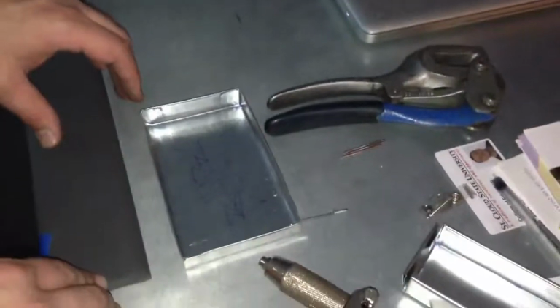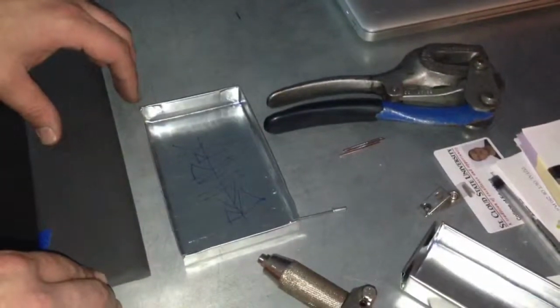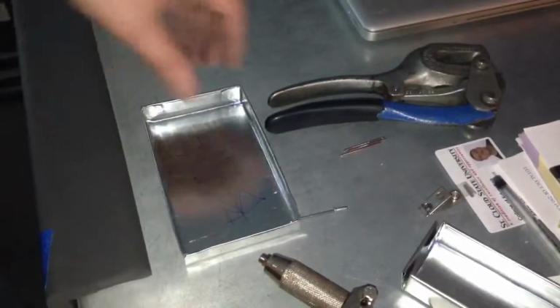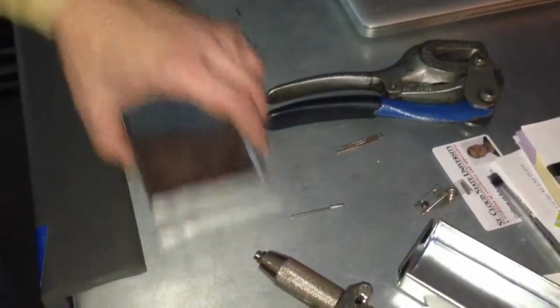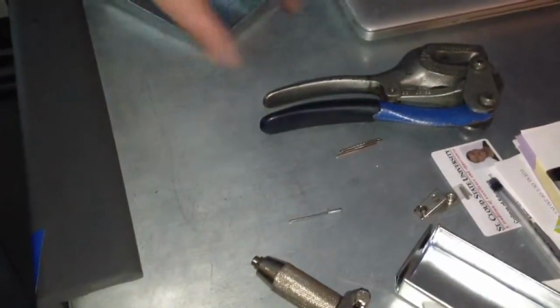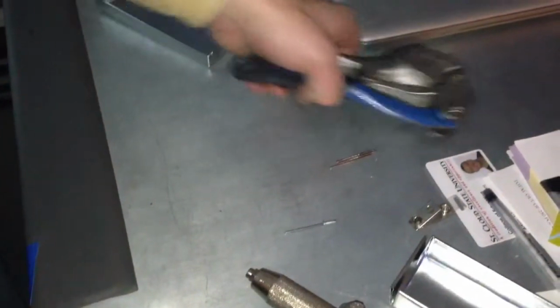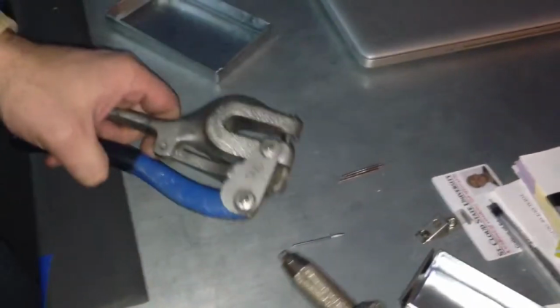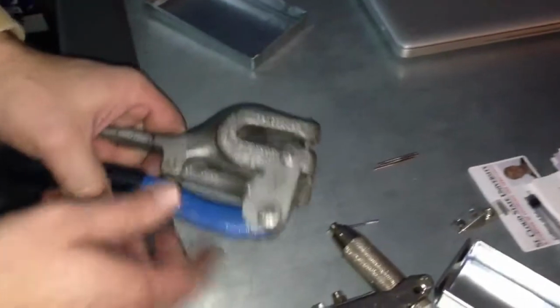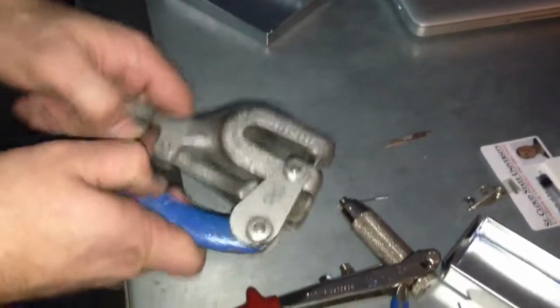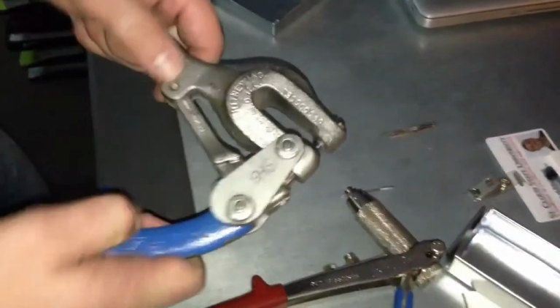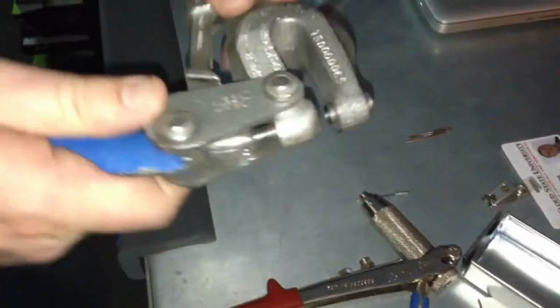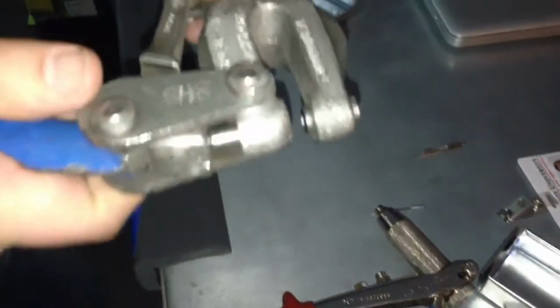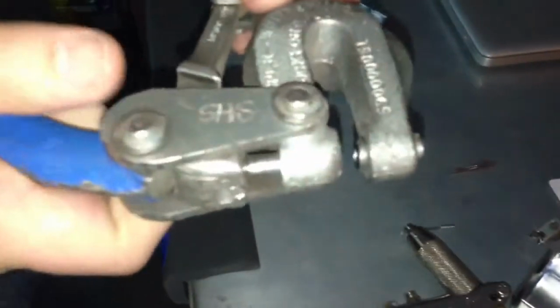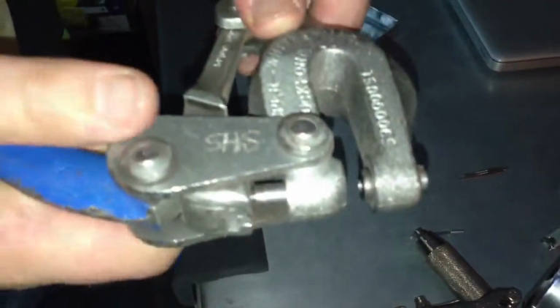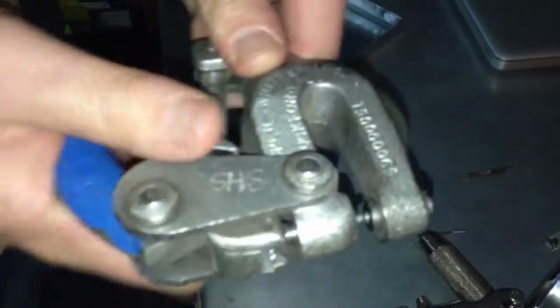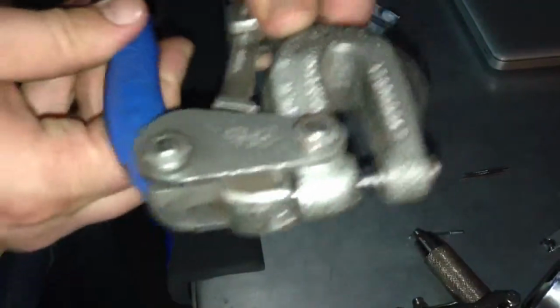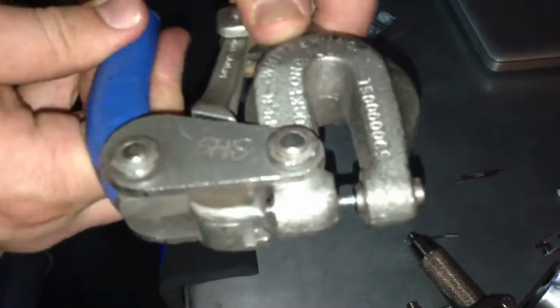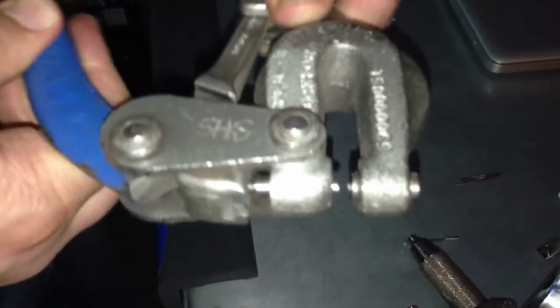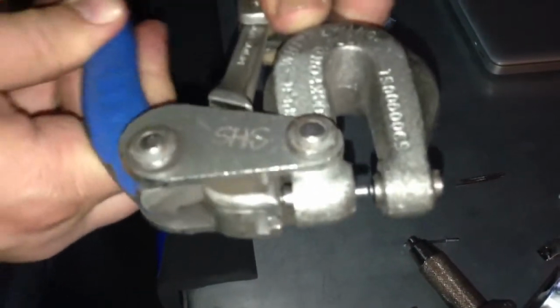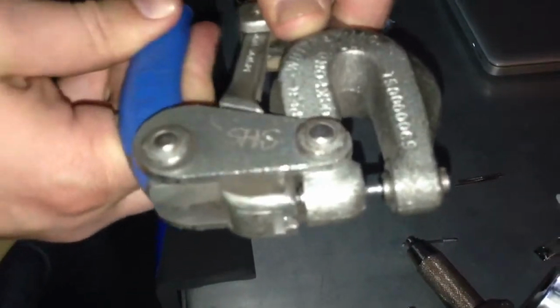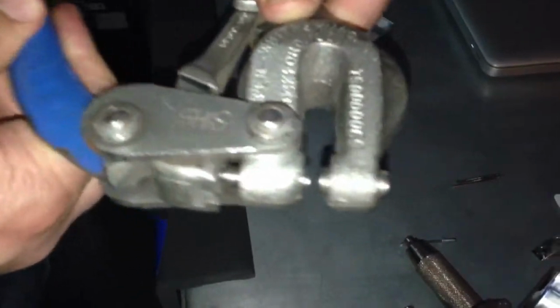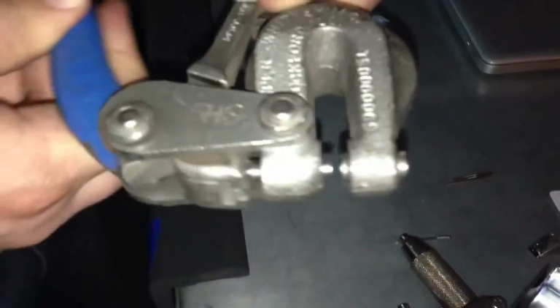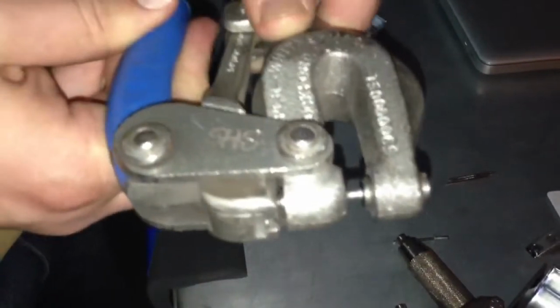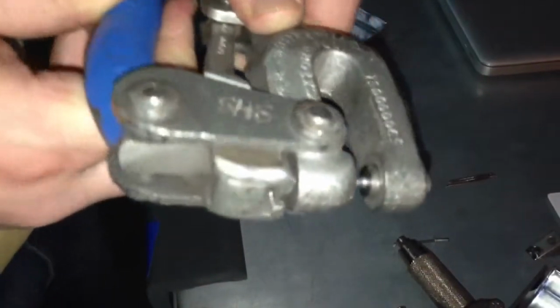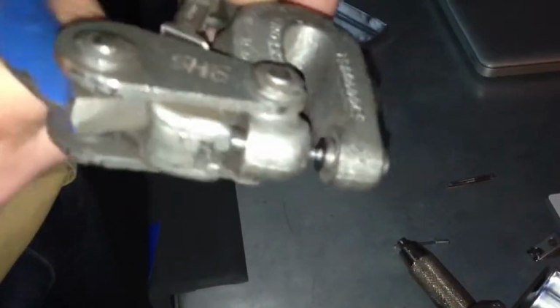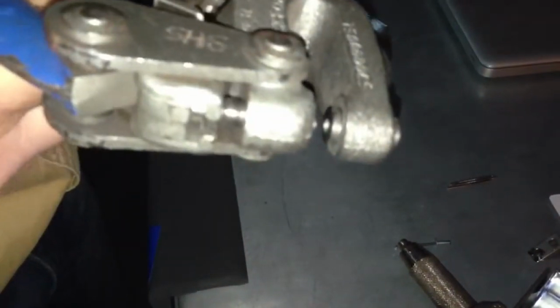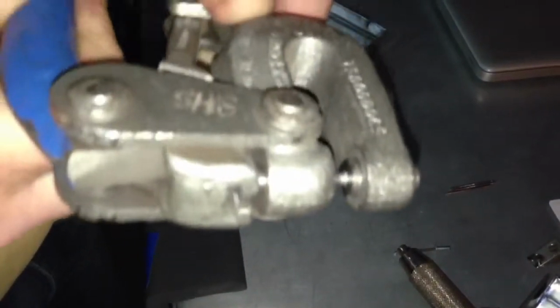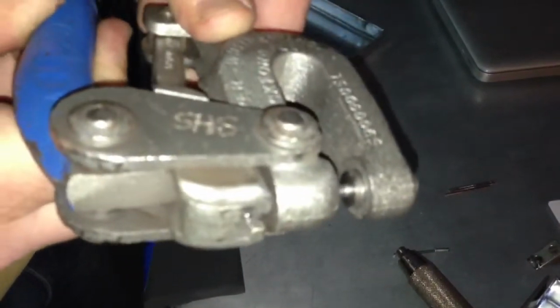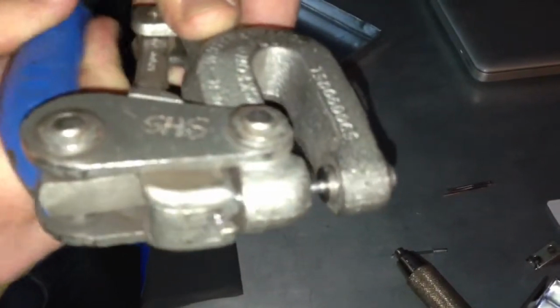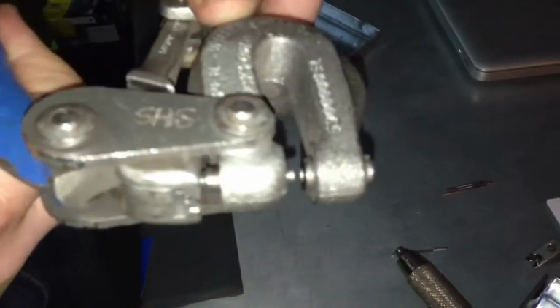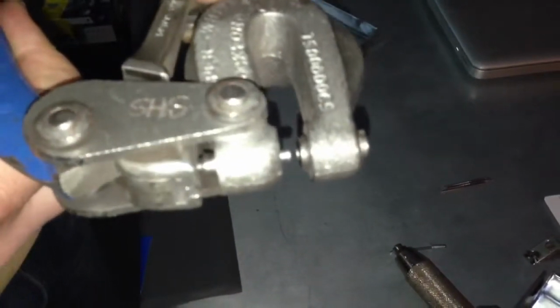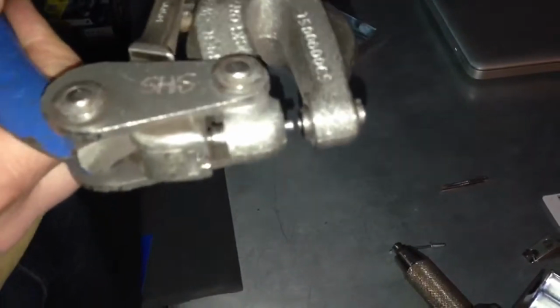Pop Rivet Demo 101. So we've got our basic tools here. We have a Whitney punch, which if we look at this closely, there's a little punch that comes down and you can see it actuating right there. It's got a die inside there and it punches exactly an eighth inch hole.